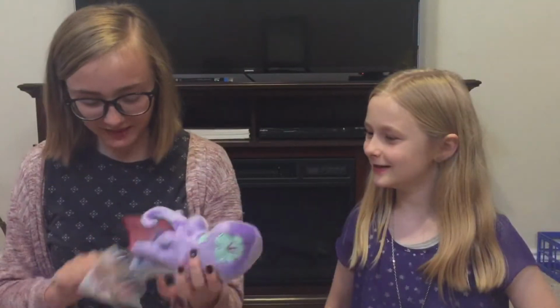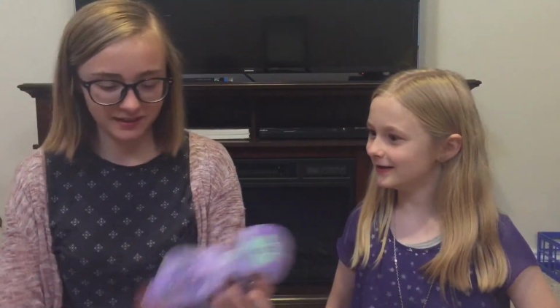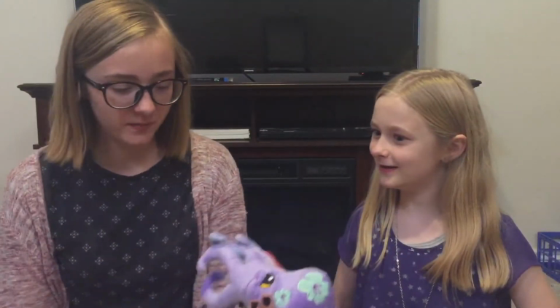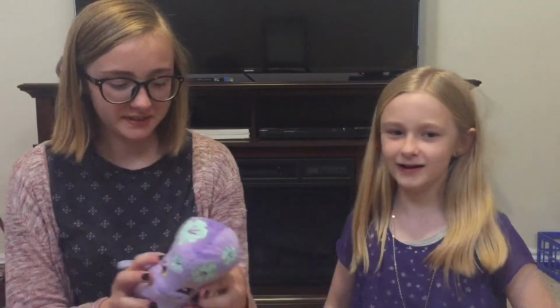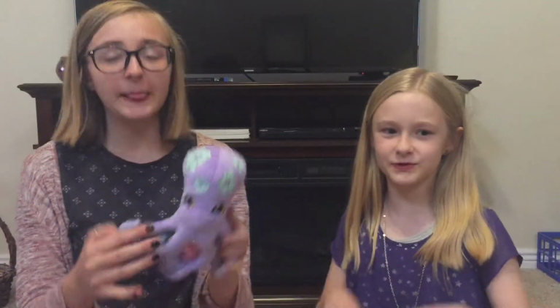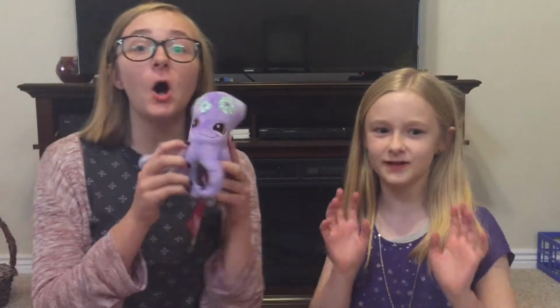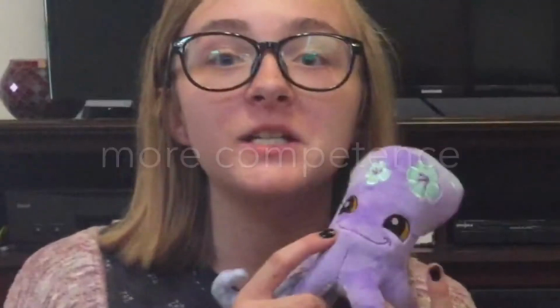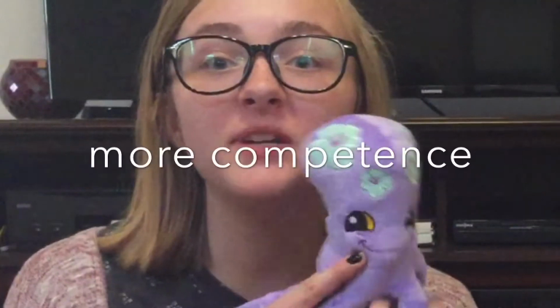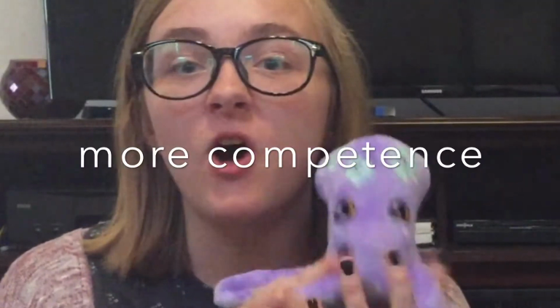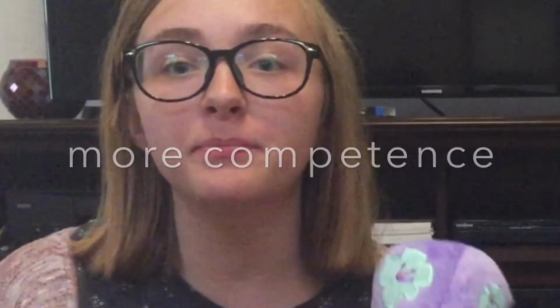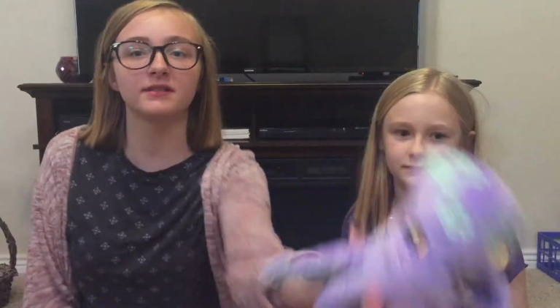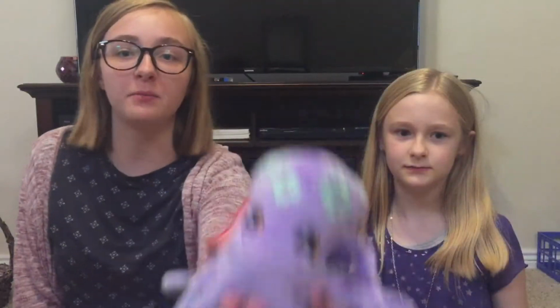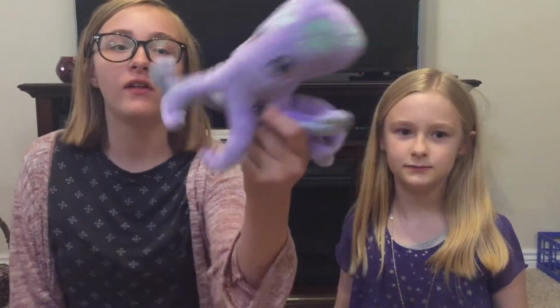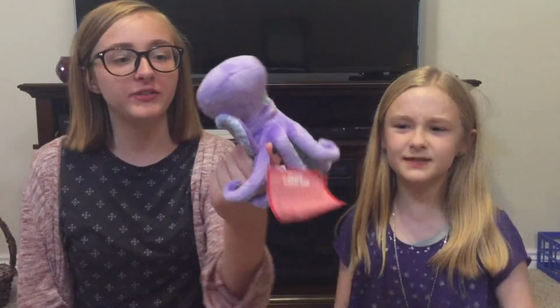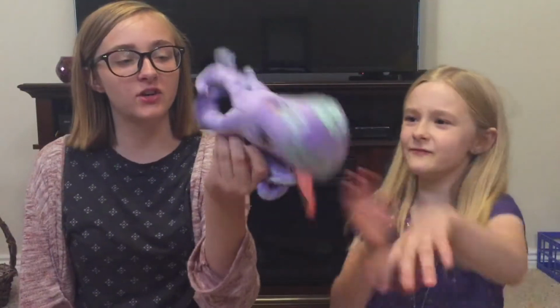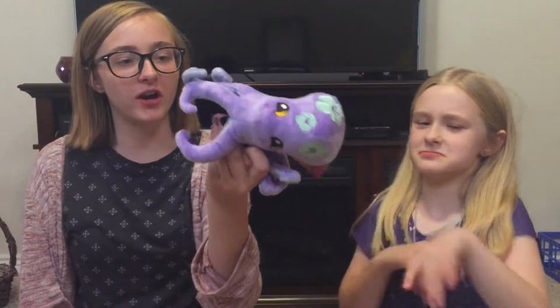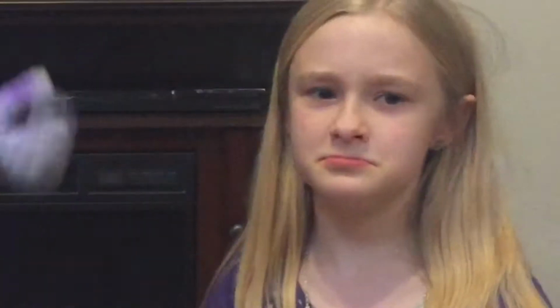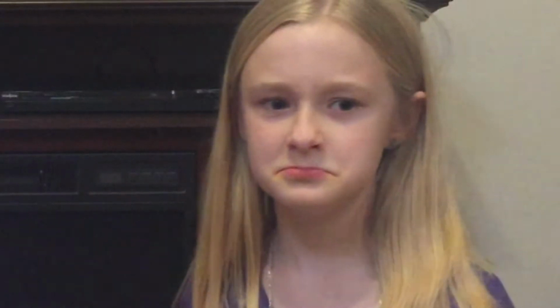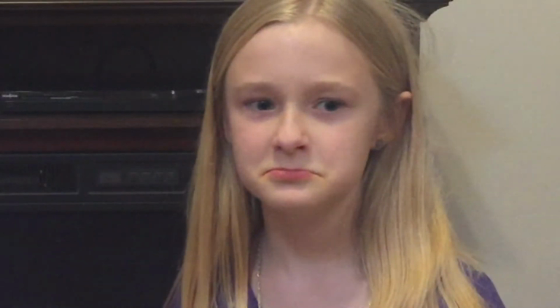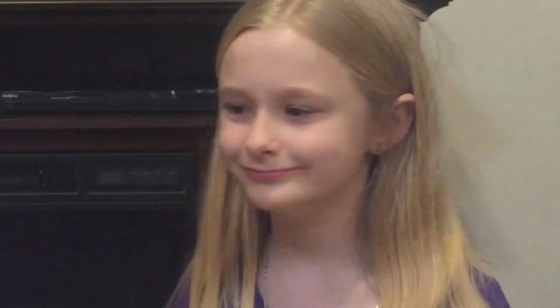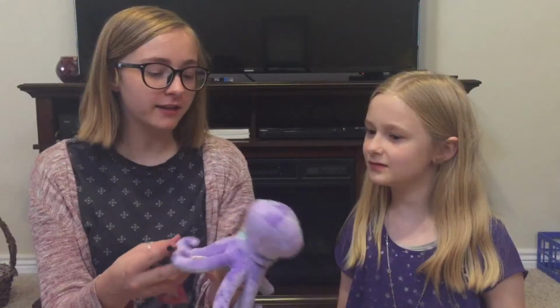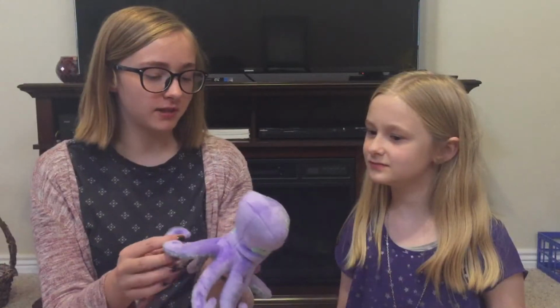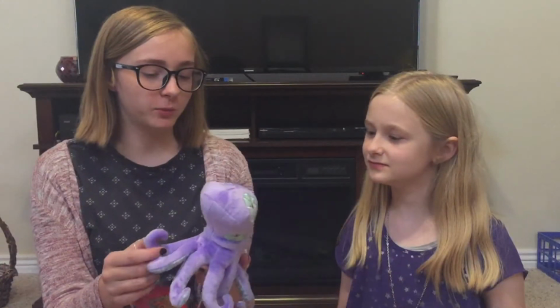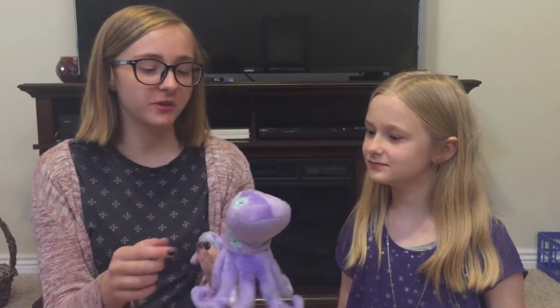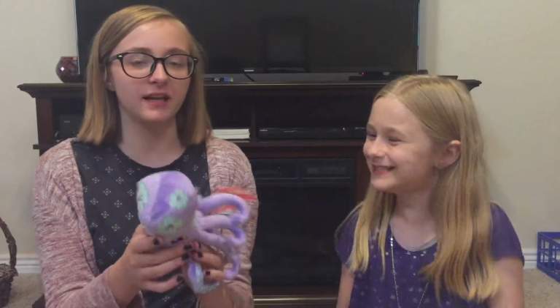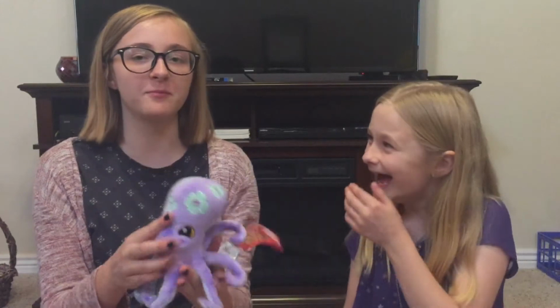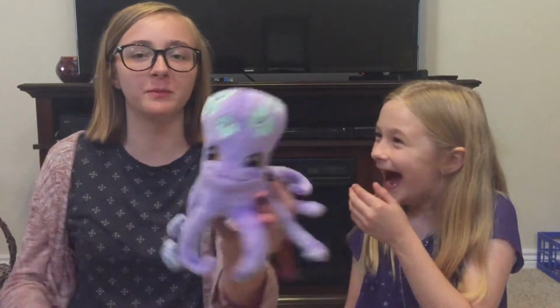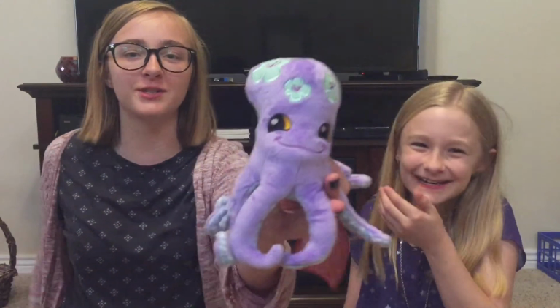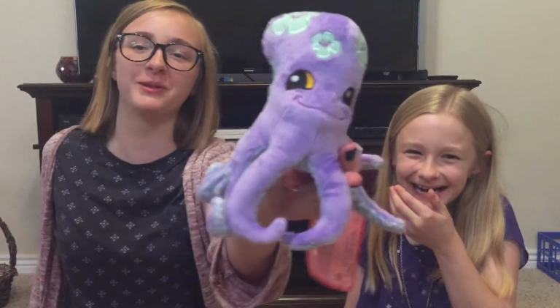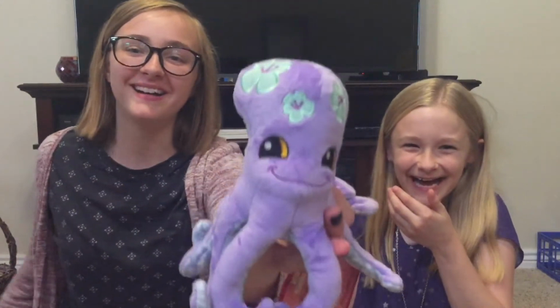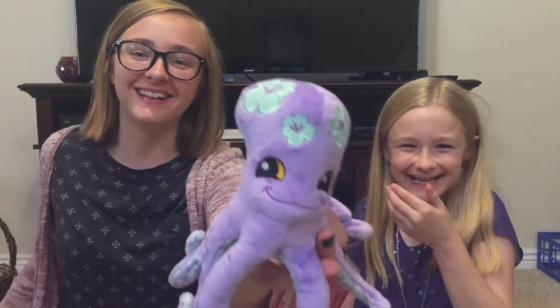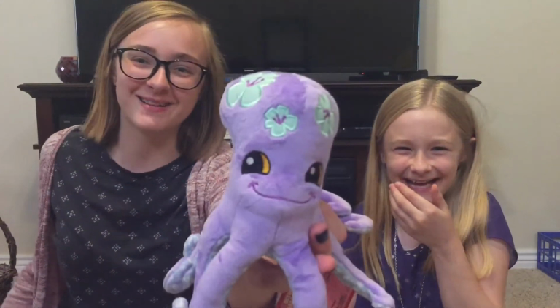The next thing in here is a little octopus — it's an octopus stuffed animal. This is great. What should we name him? It sounded like you just said Voldemort, so we're gonna name him Voldemort. This is Voldemort the octopus.